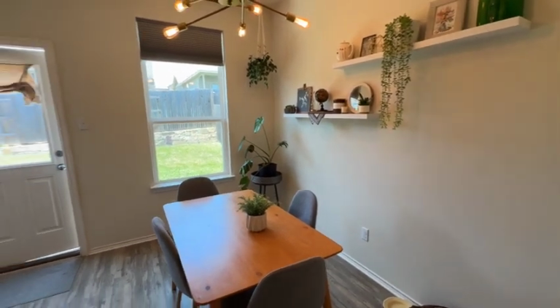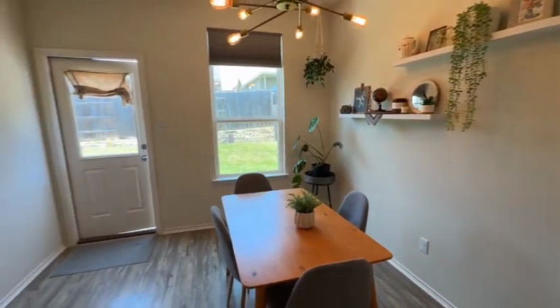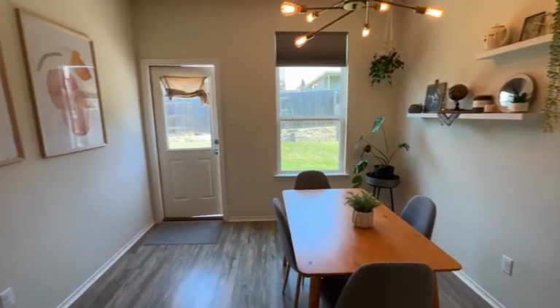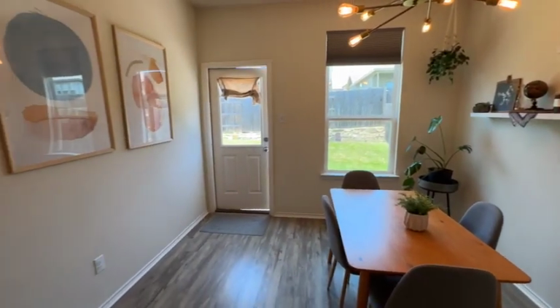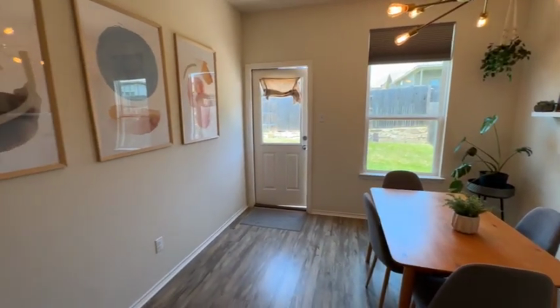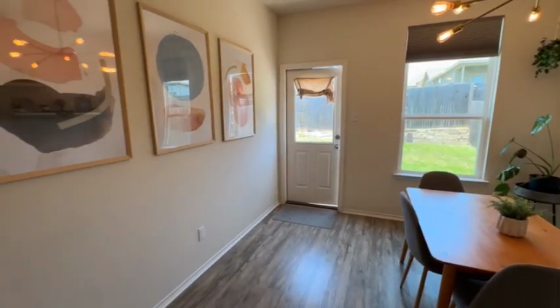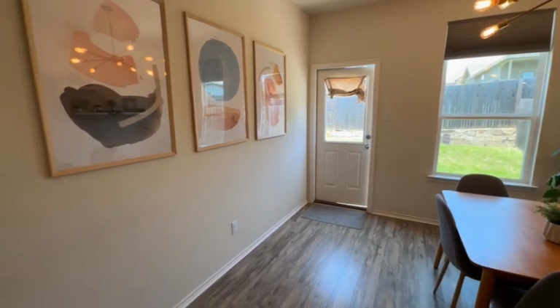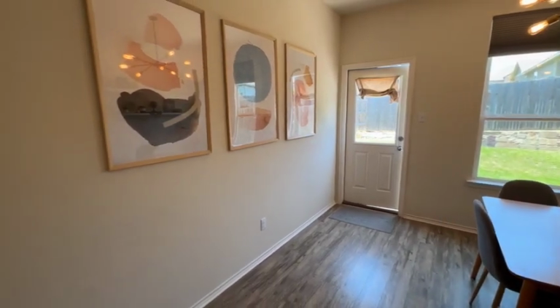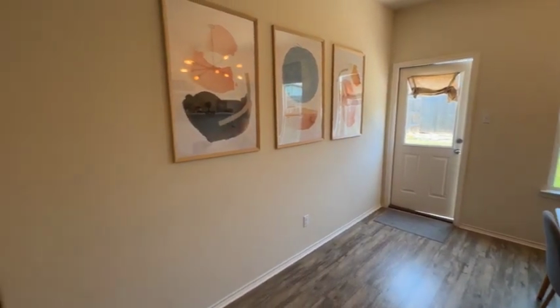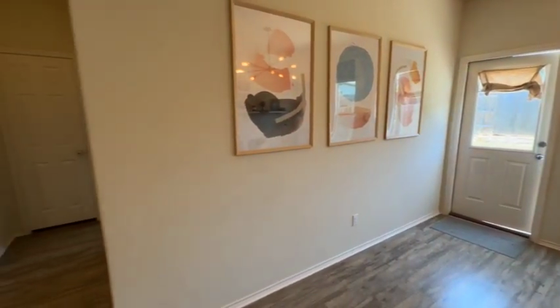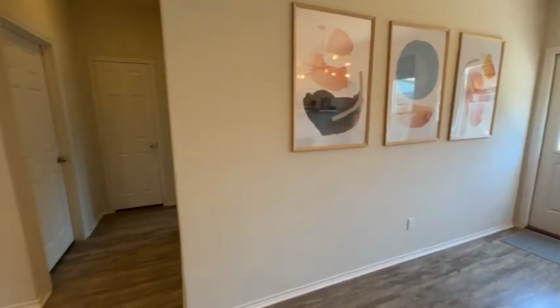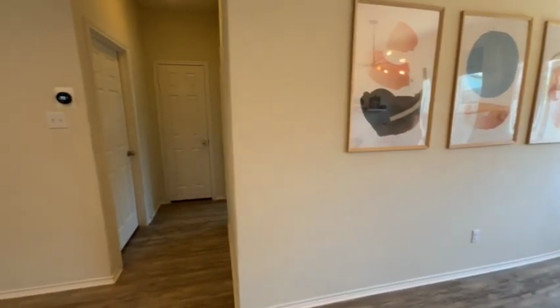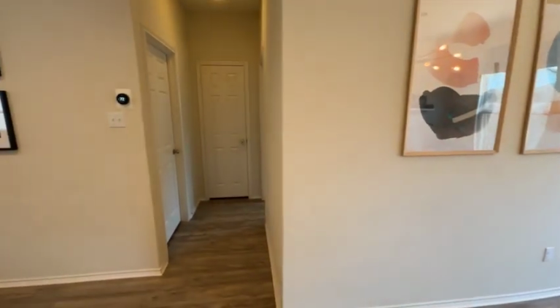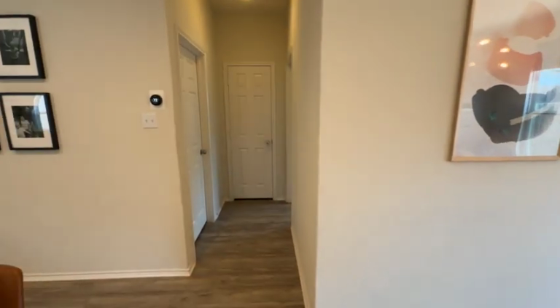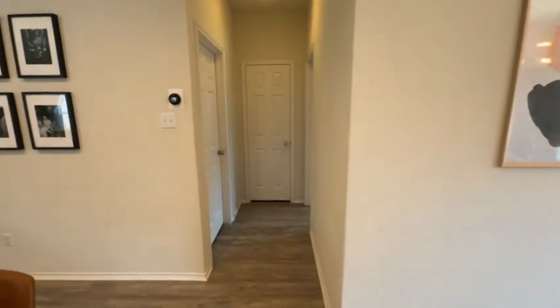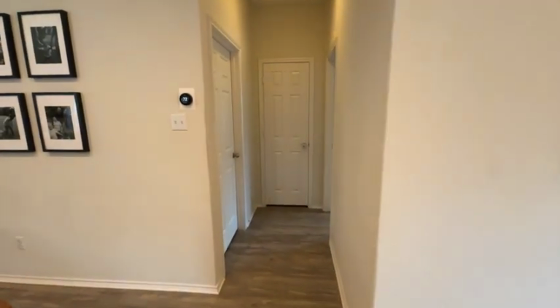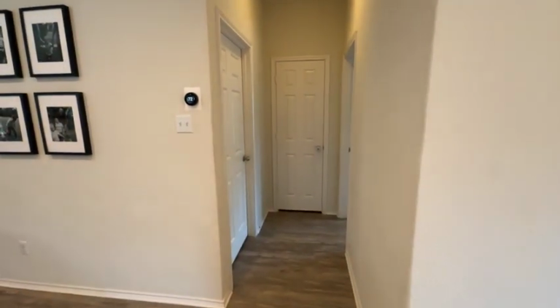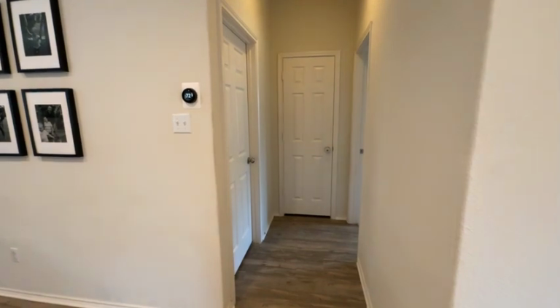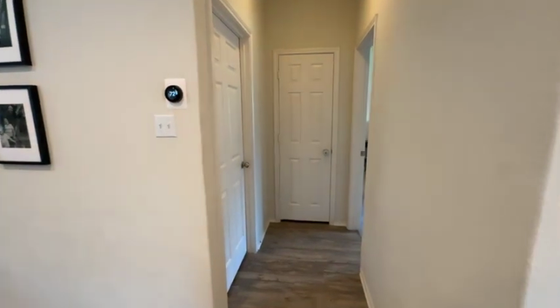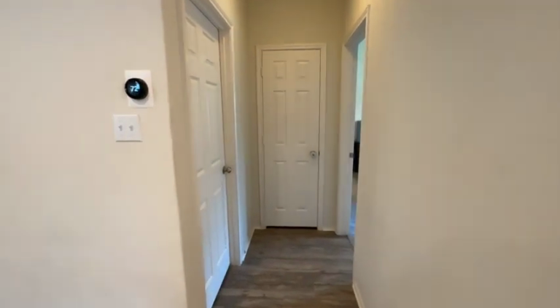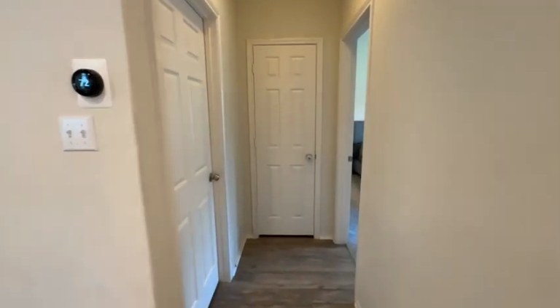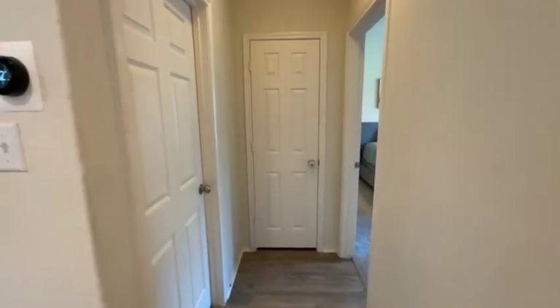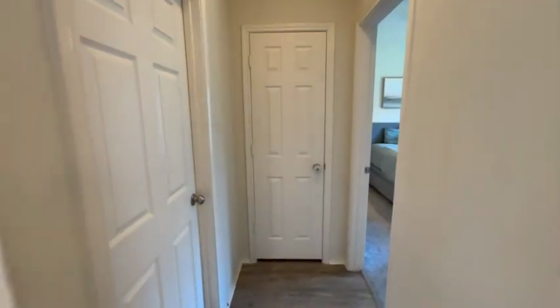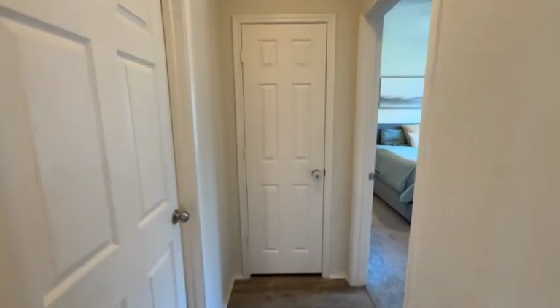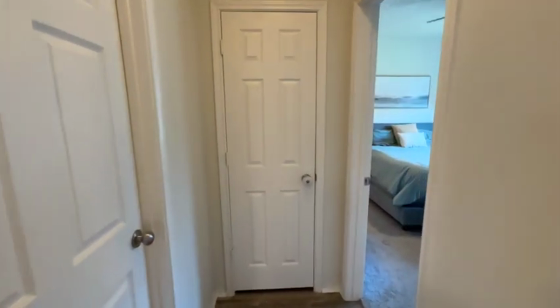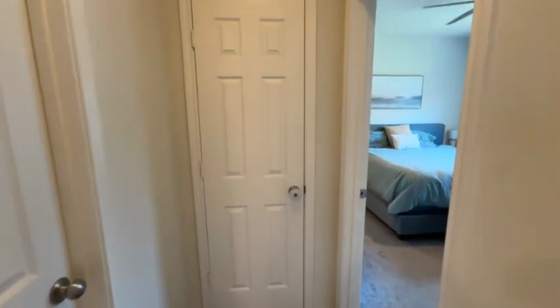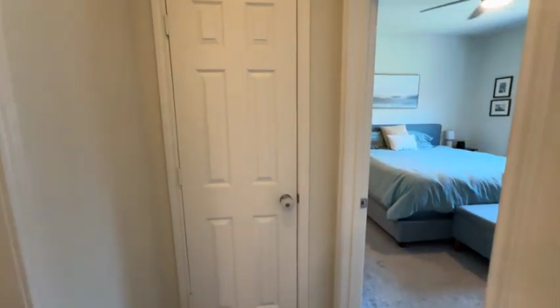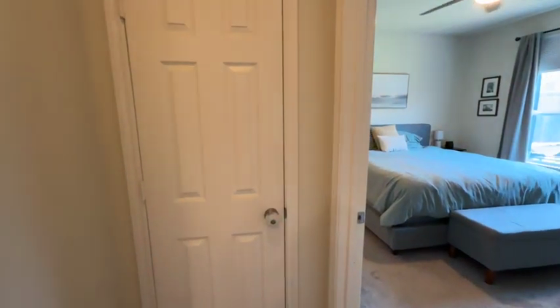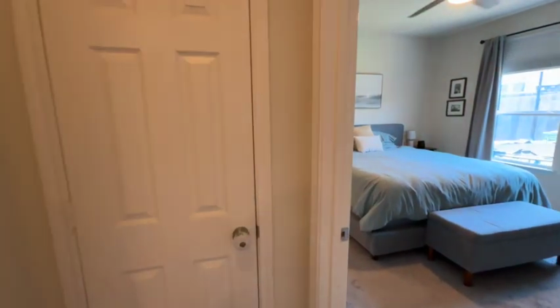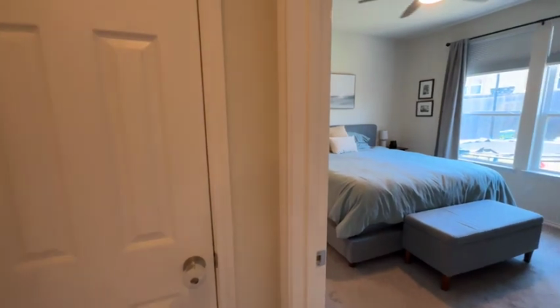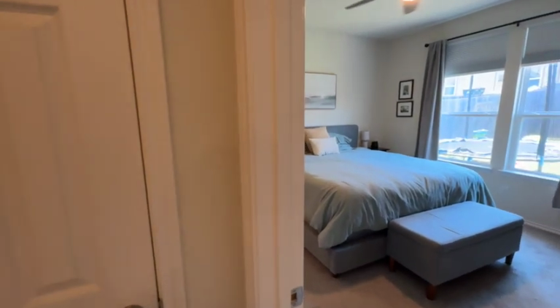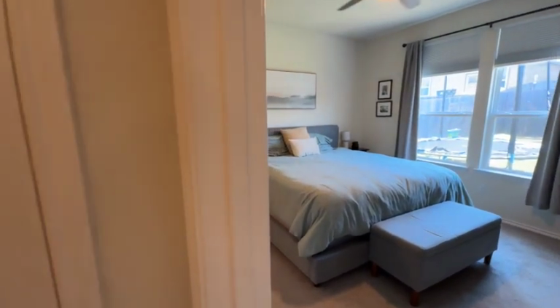They've done a great job decorating. This luxury vinyl plank flooring is gorgeous. There's a laundry room here to the left.